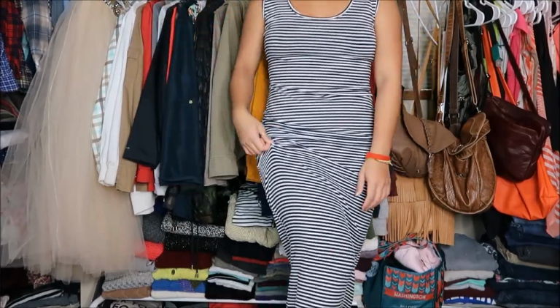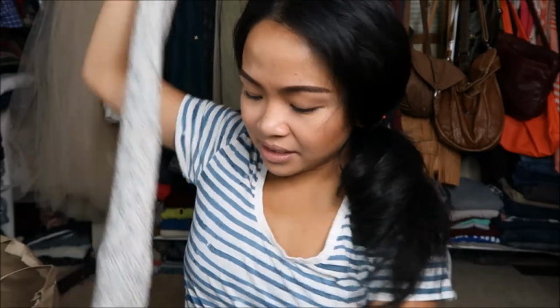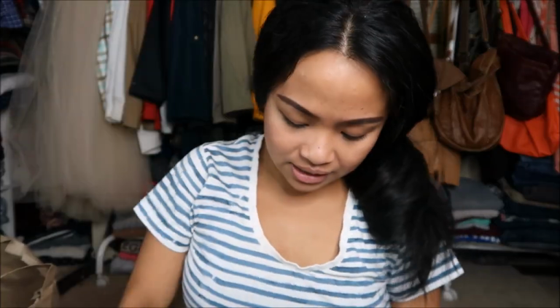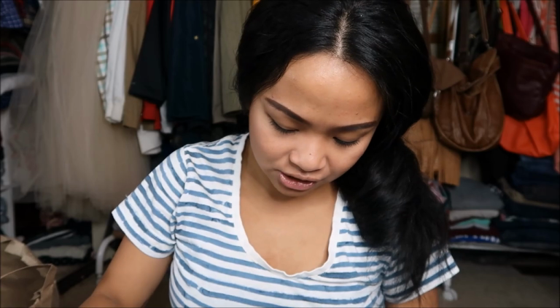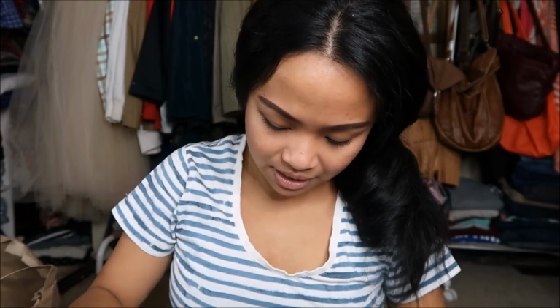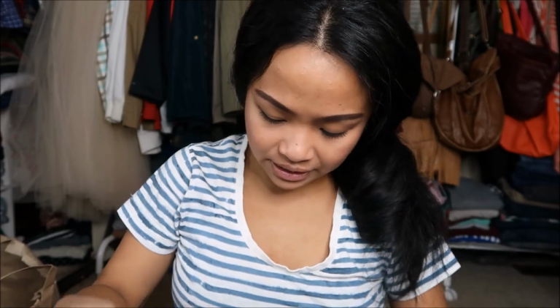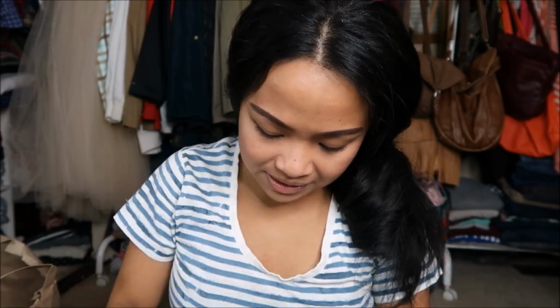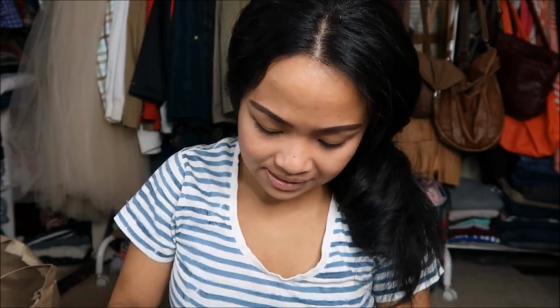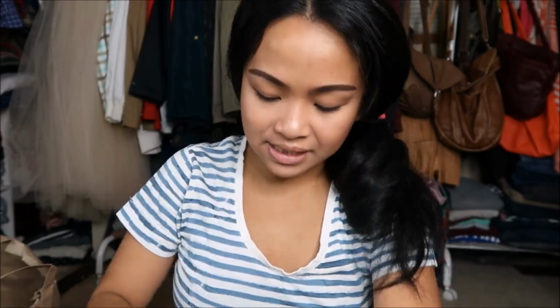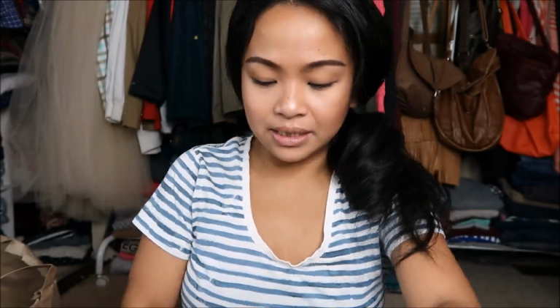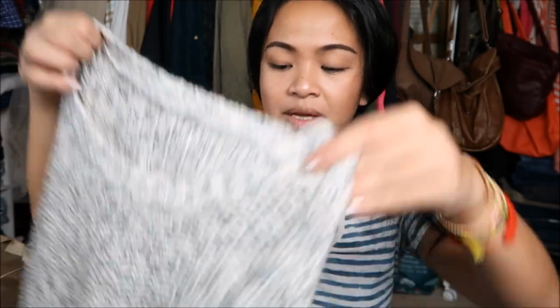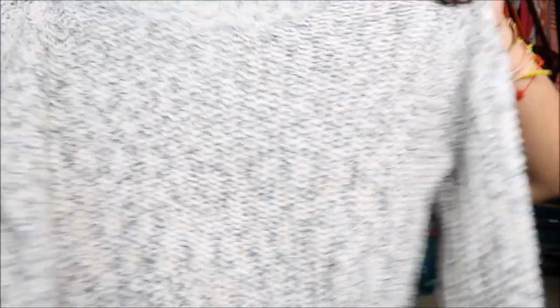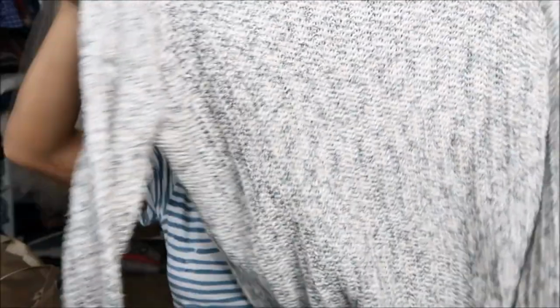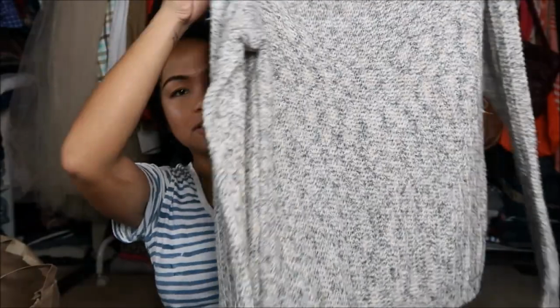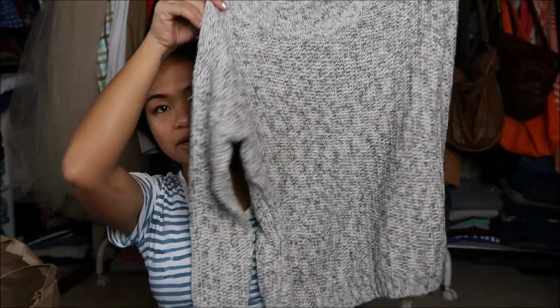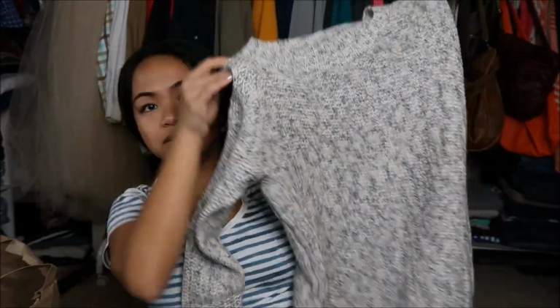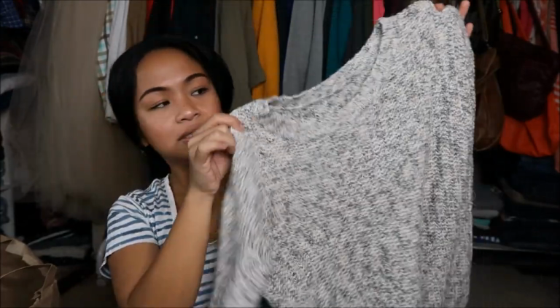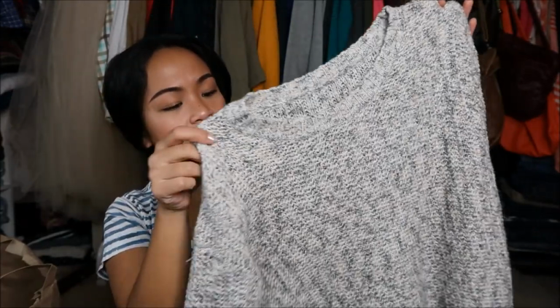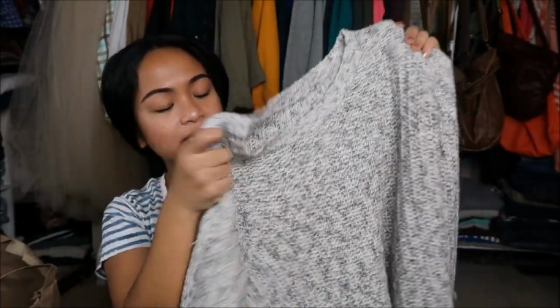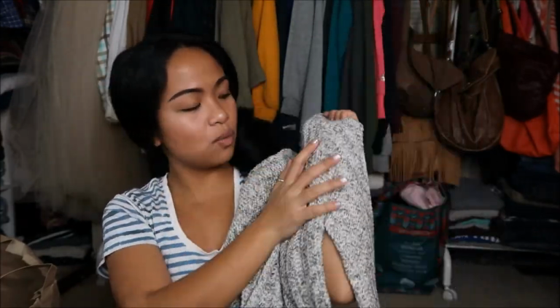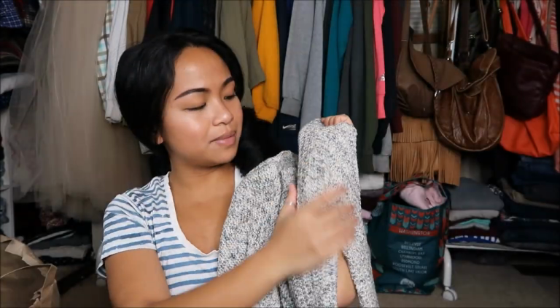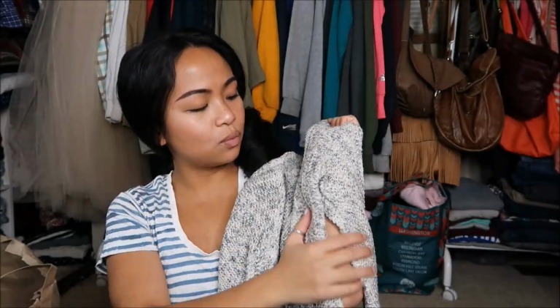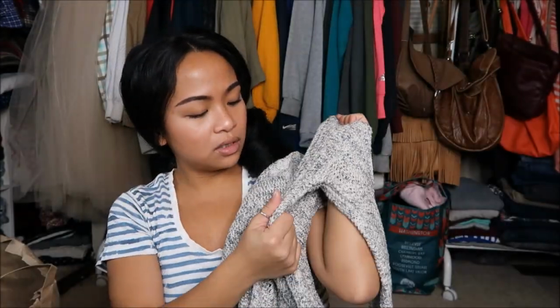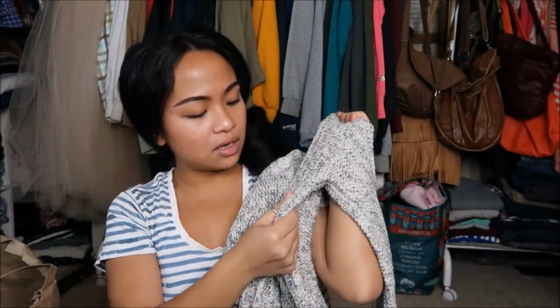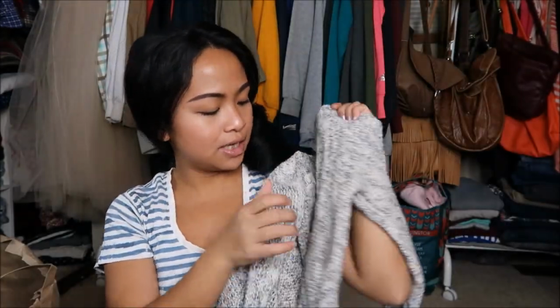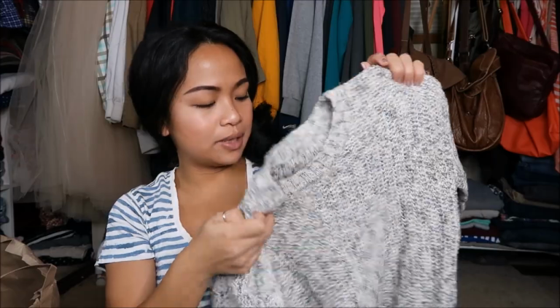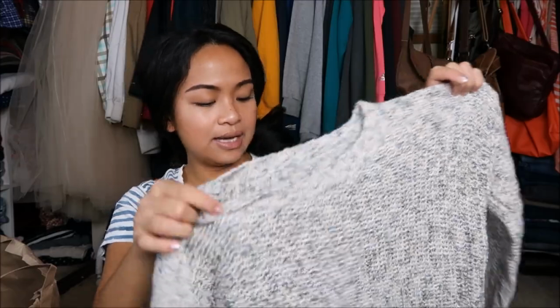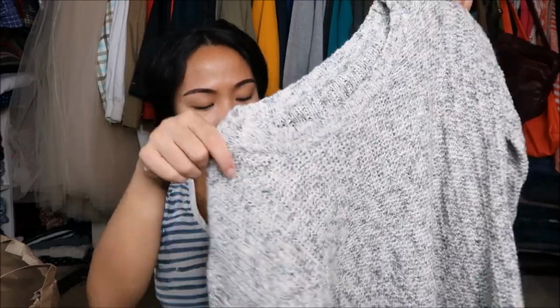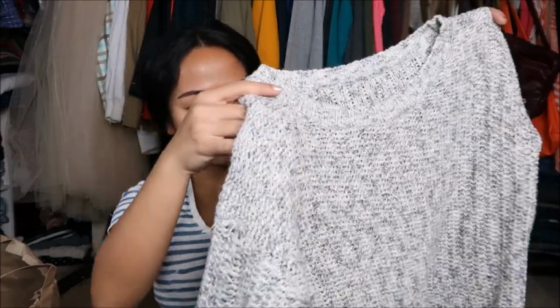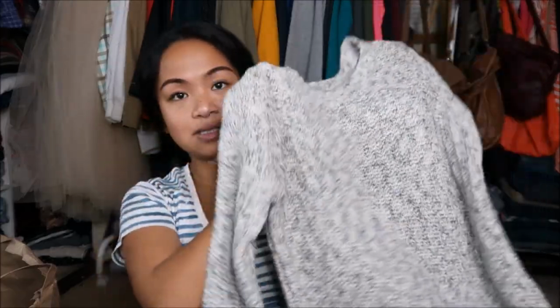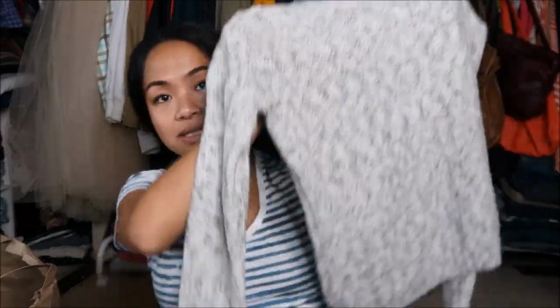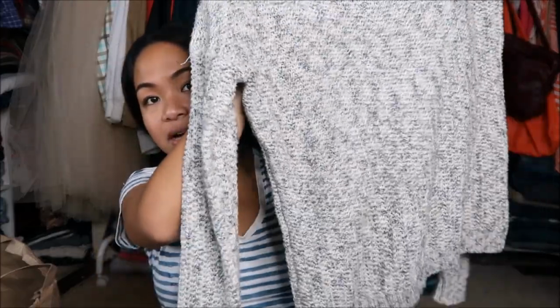The next thing that I got is by Pieces Kenzie in a size medium, and it is this sweater. It's so warm — it's not wool because it's not itchy, but I just liked it, especially for this type of season now.